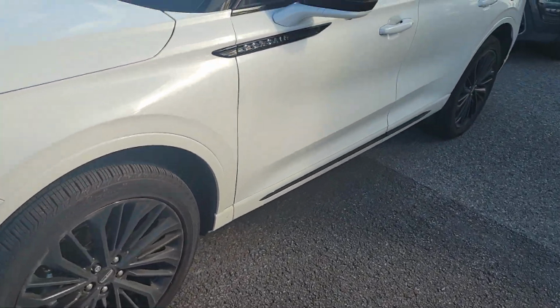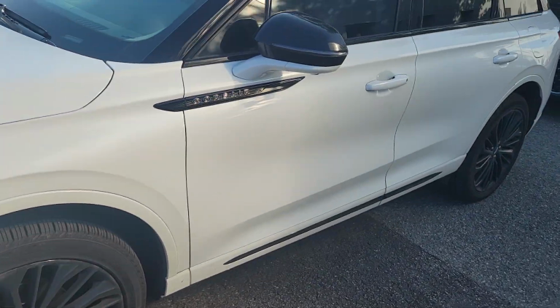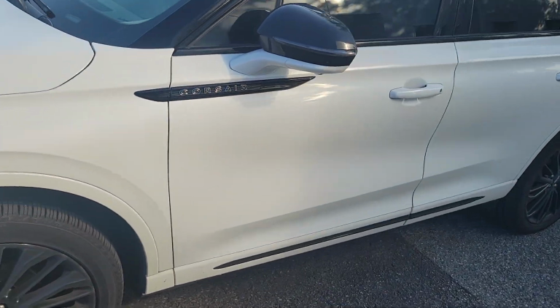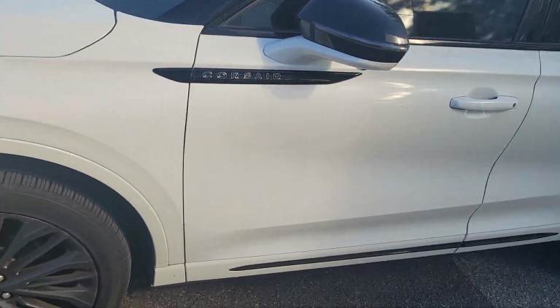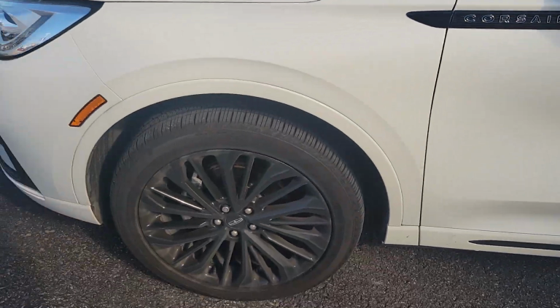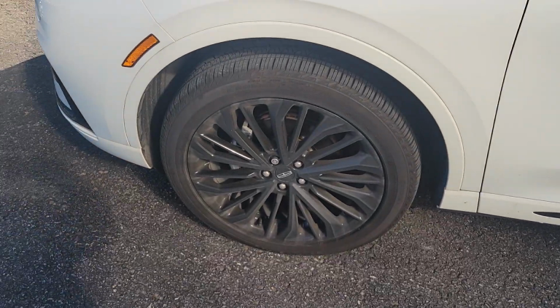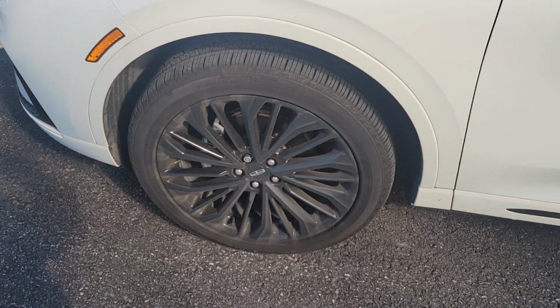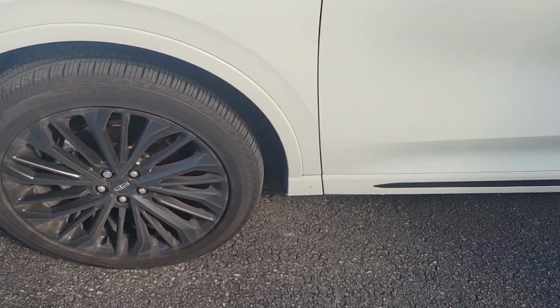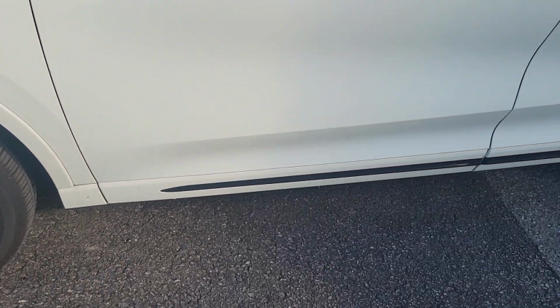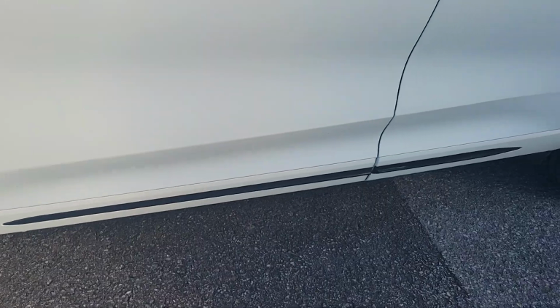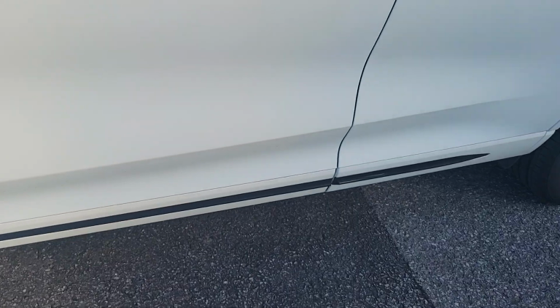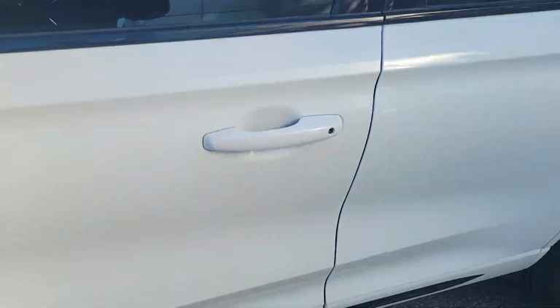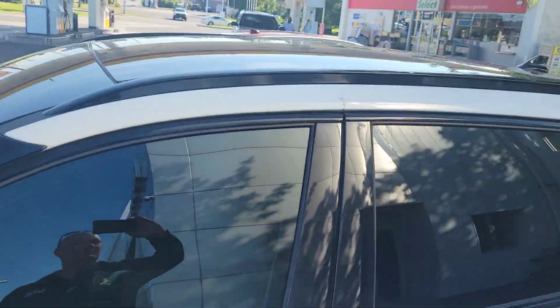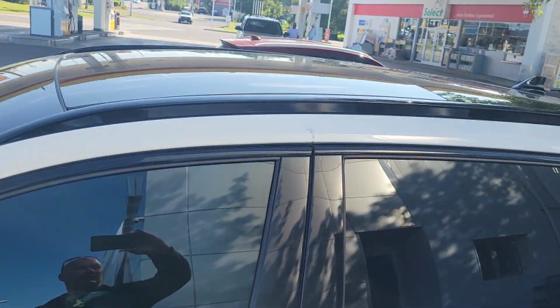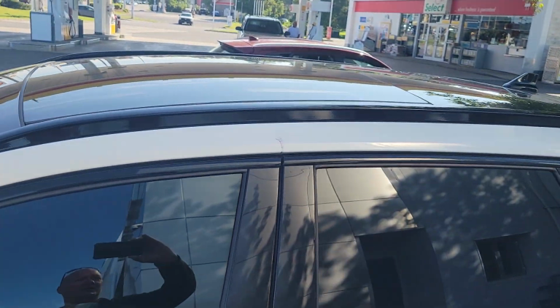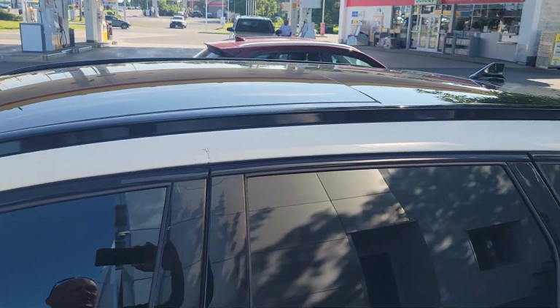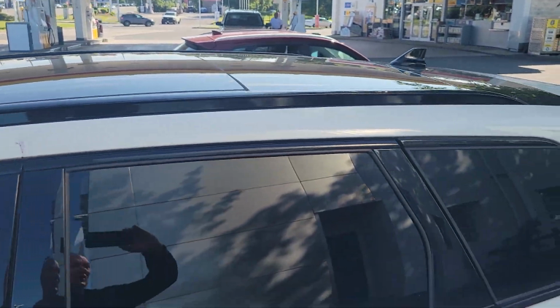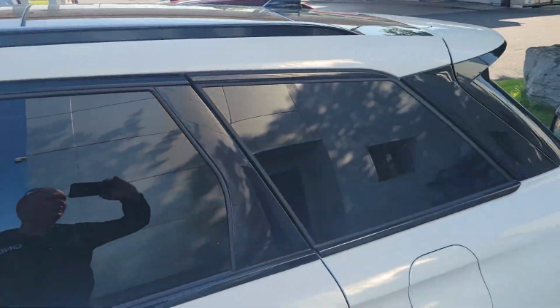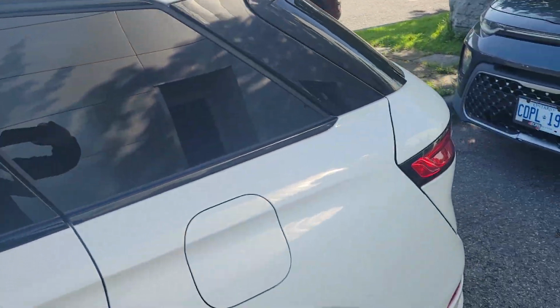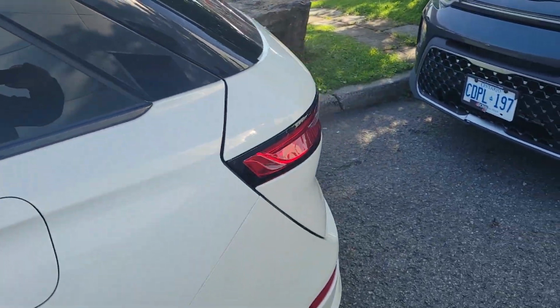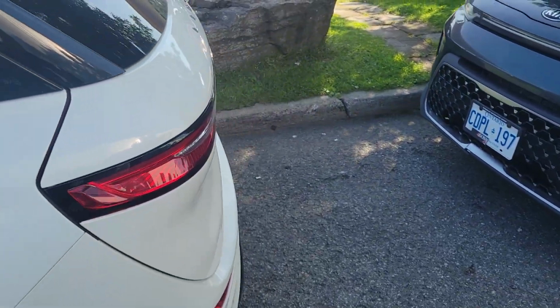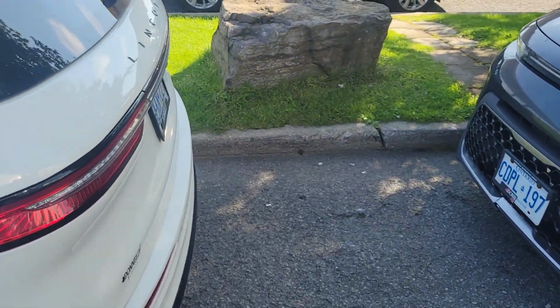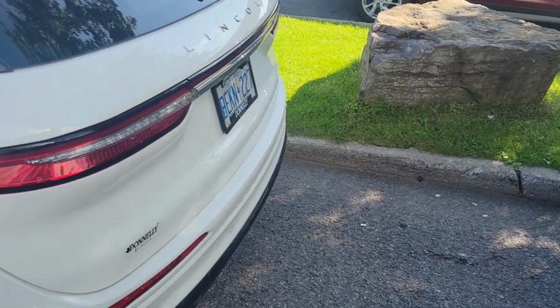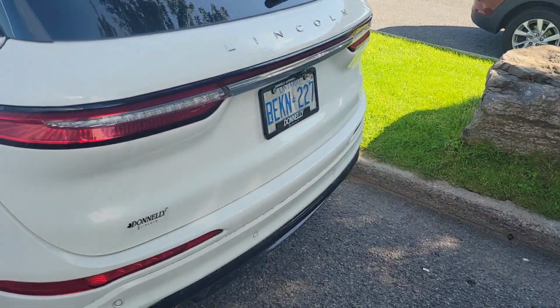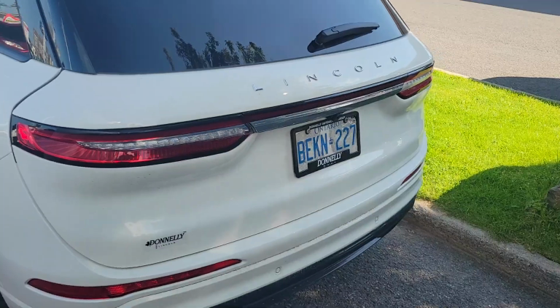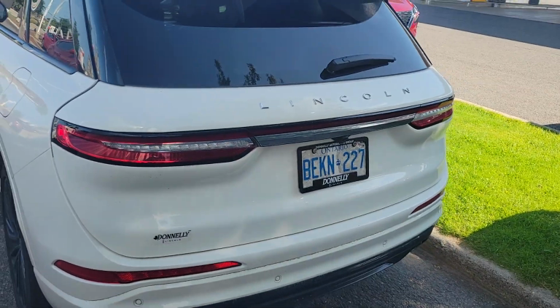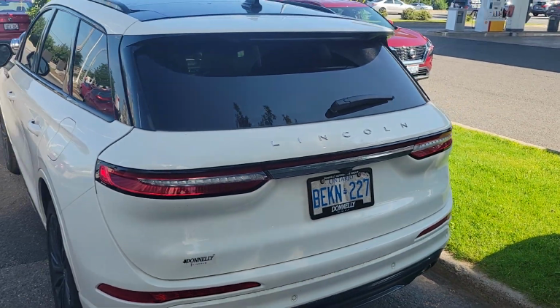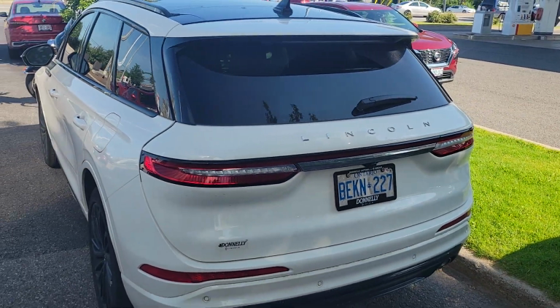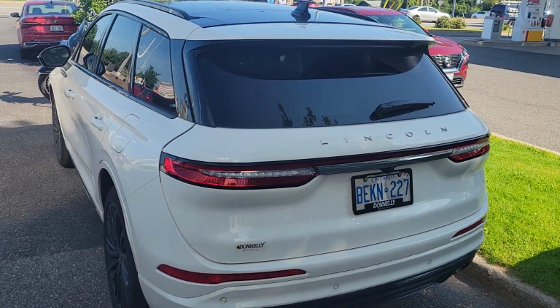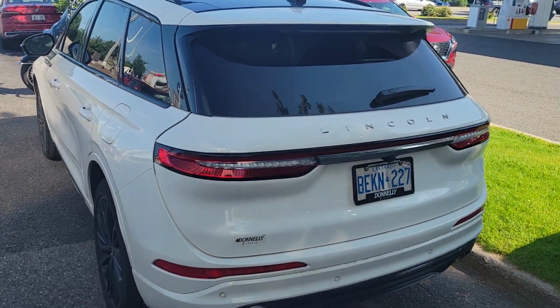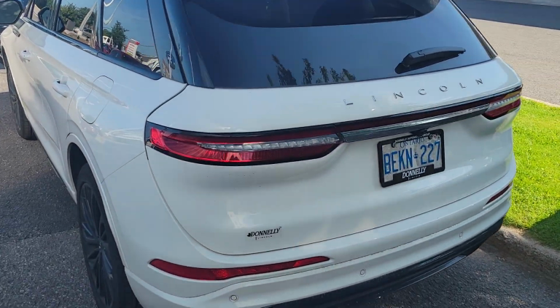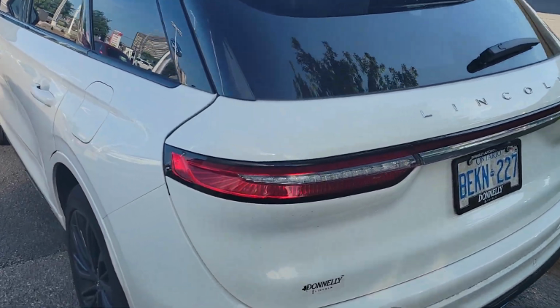It does have the blackout package, so you have blacked out wheels, the blackout here, and also the blackout on the trim up top here. I'll come around the back — nice pristine white.